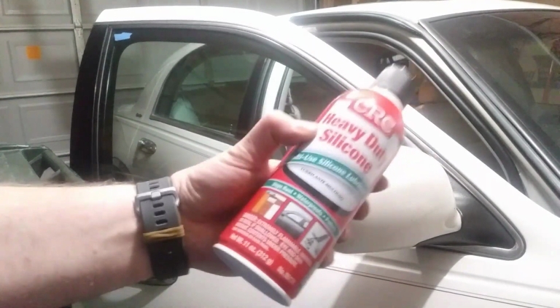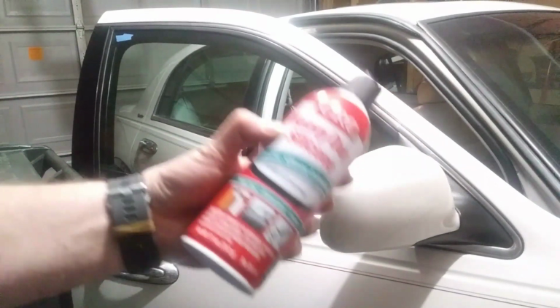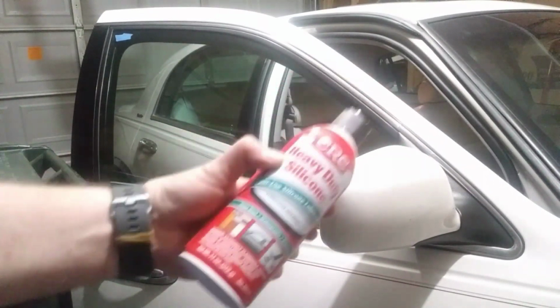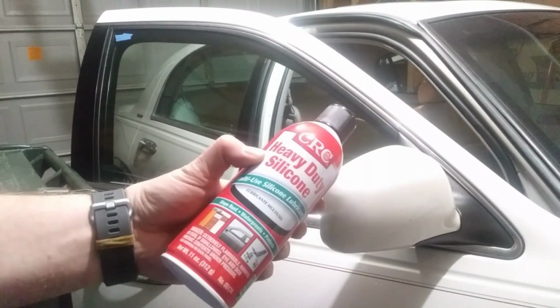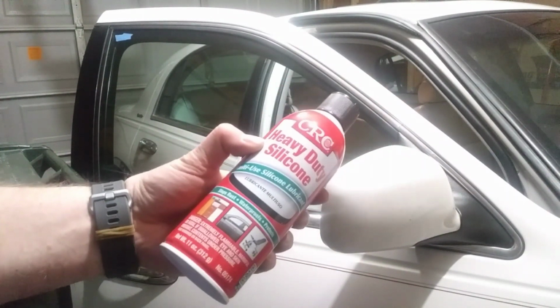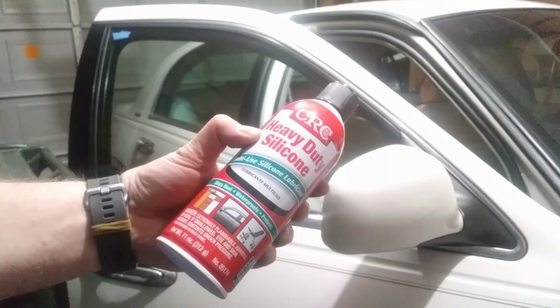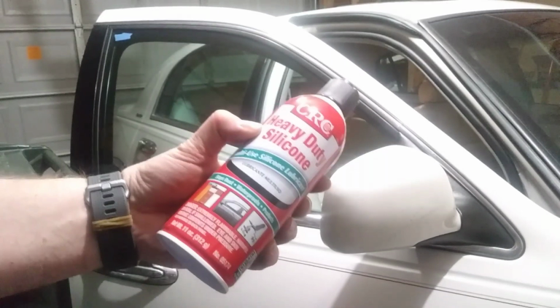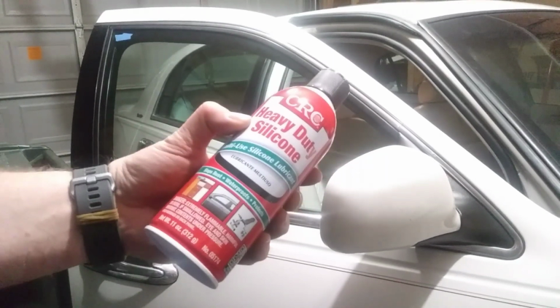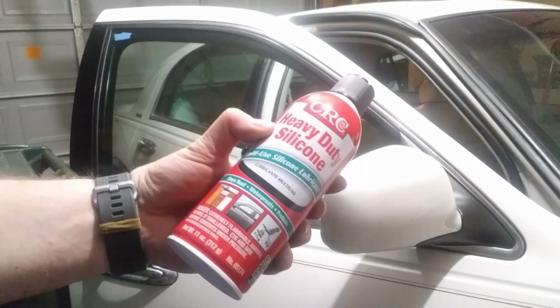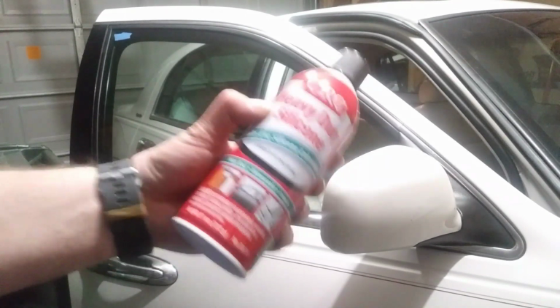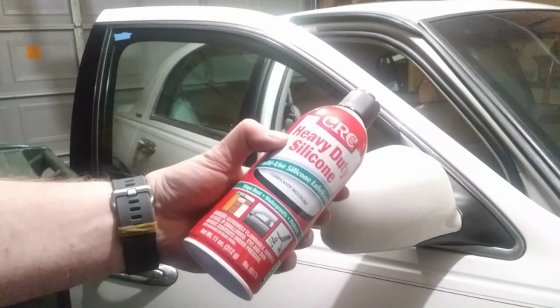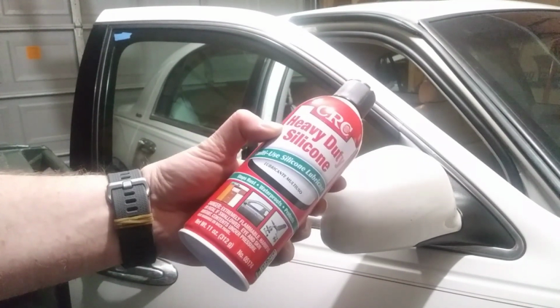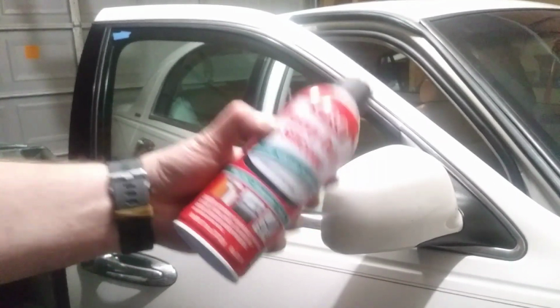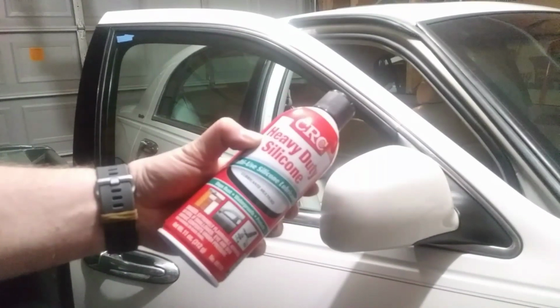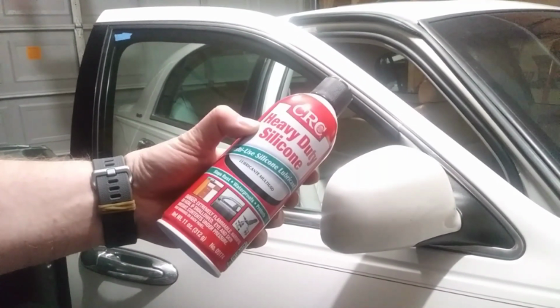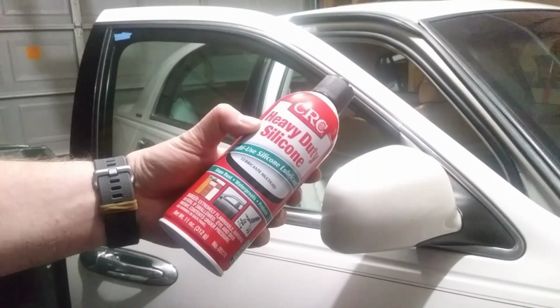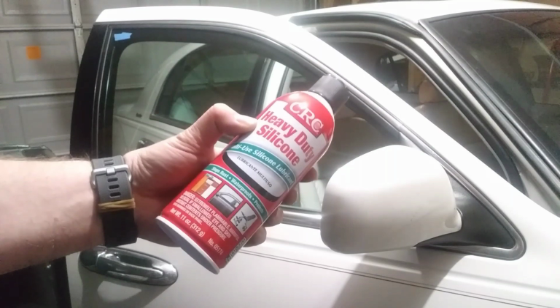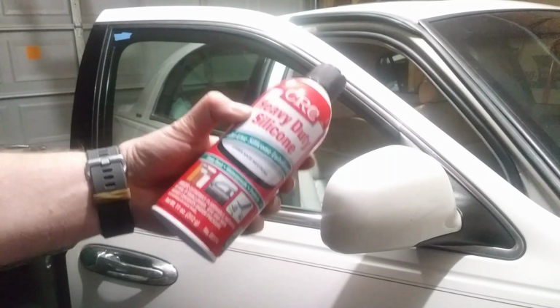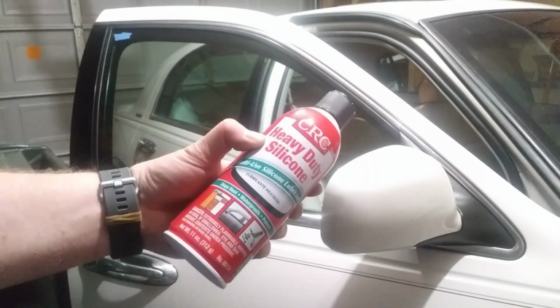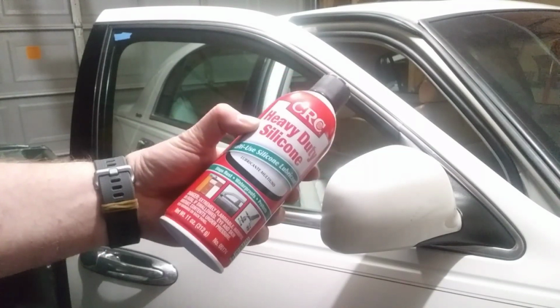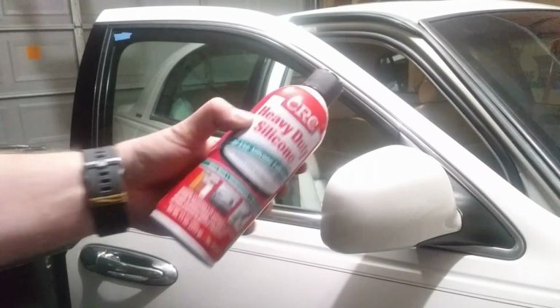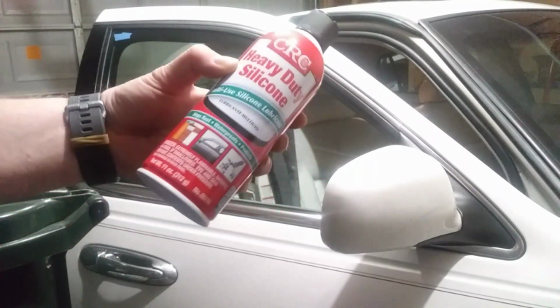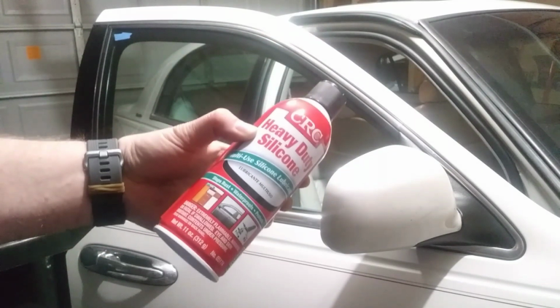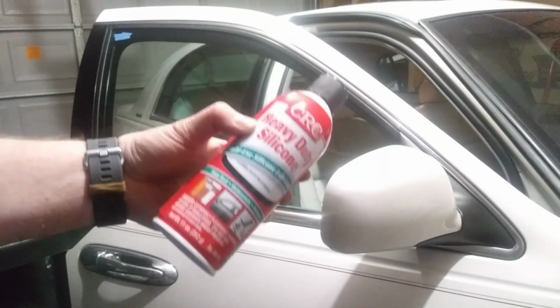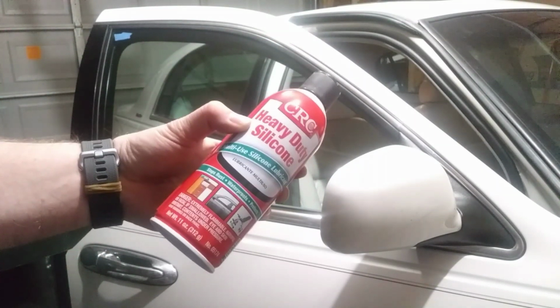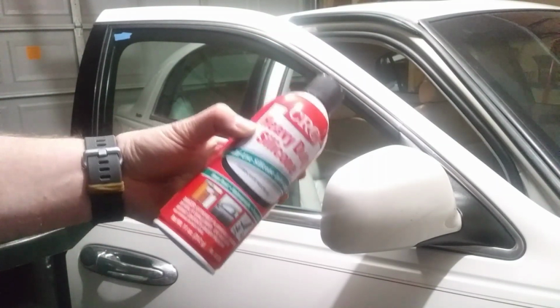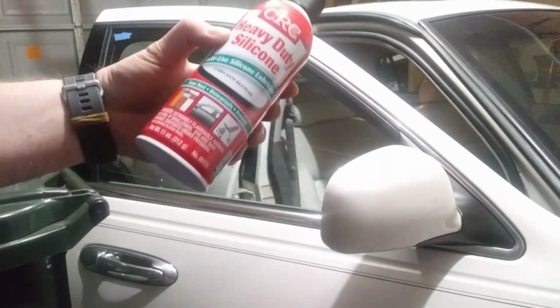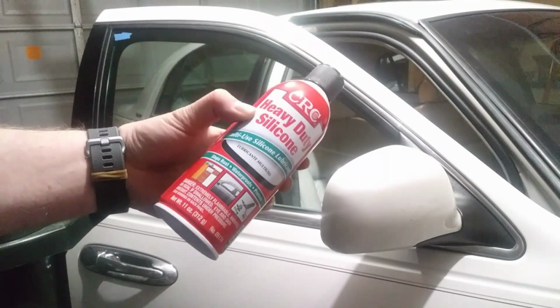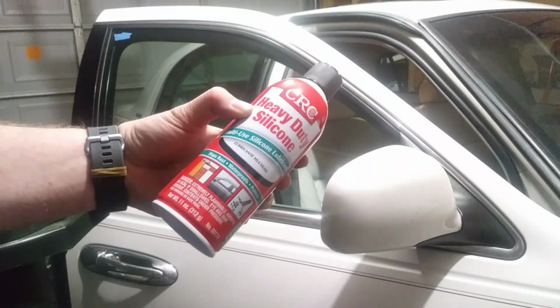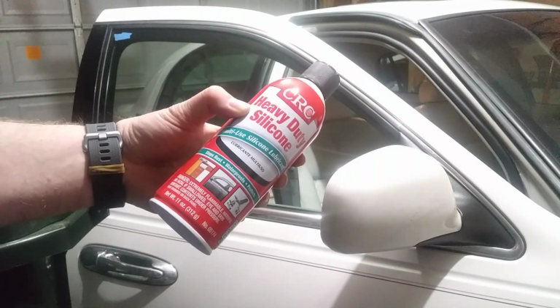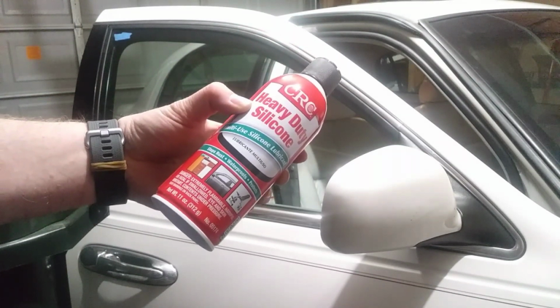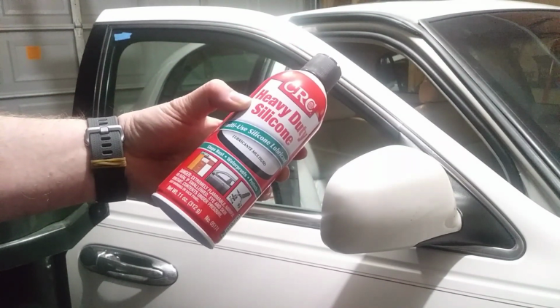Now this is what's recommended to do to these windows — you basically spray it in the tracks. We're going to do that here in a little bit. But first I want to roll this window up and down and show you how slow it goes, and then we're going to lube the tracks up with the heavy-duty silicone and try it again. You'll see that it rolls up a lot quicker.